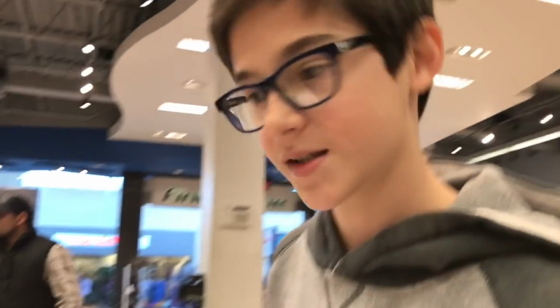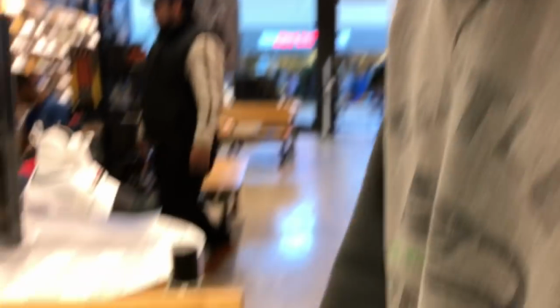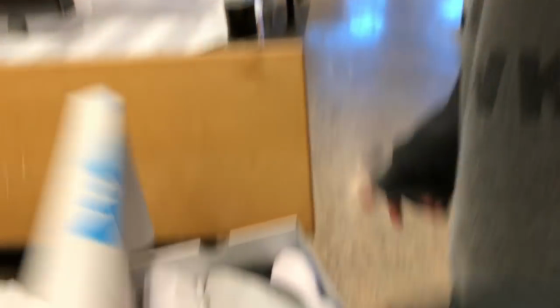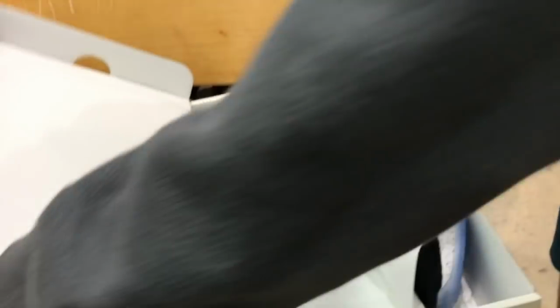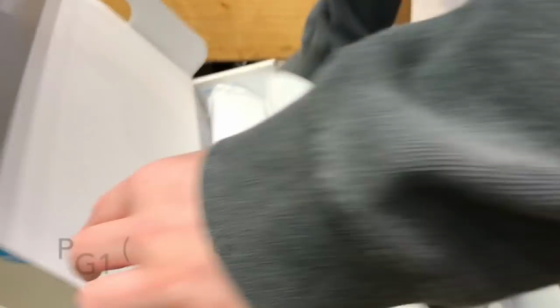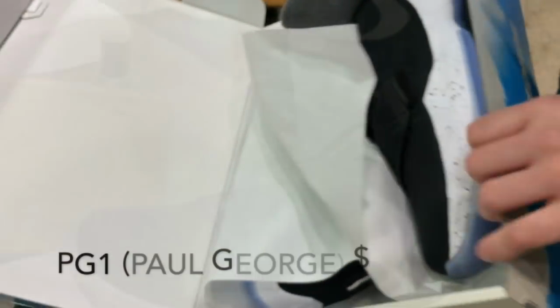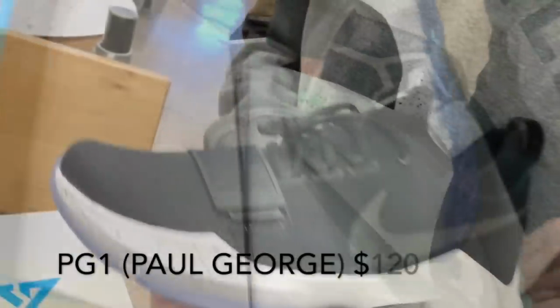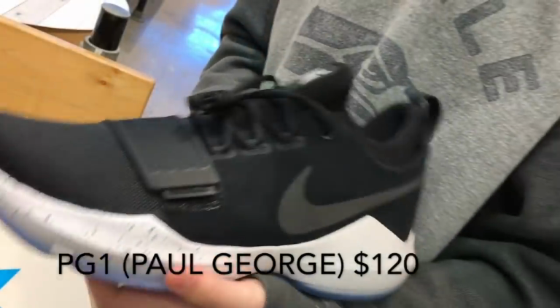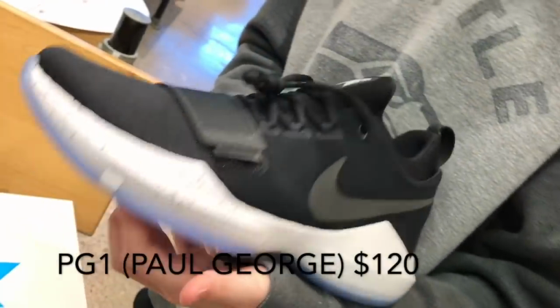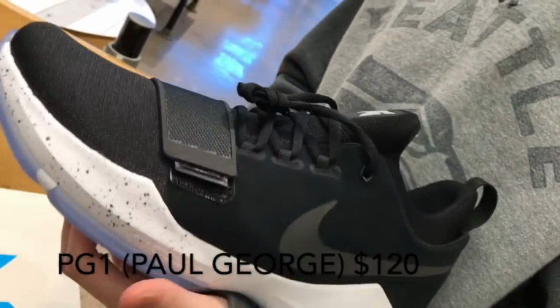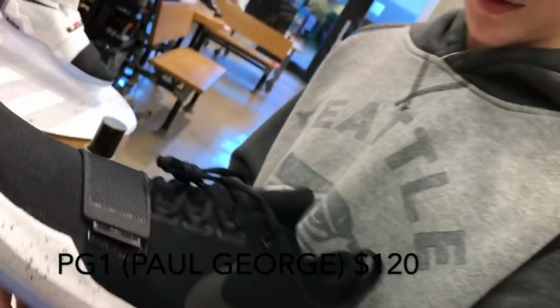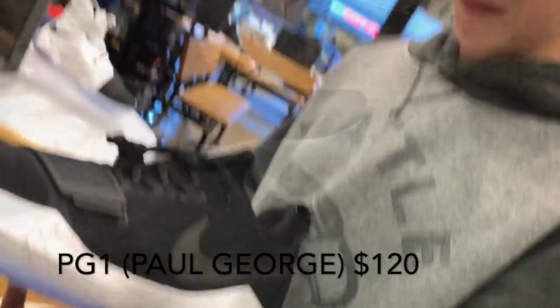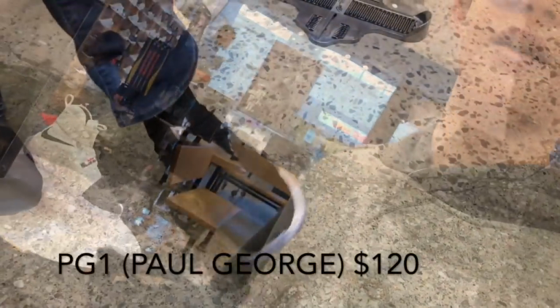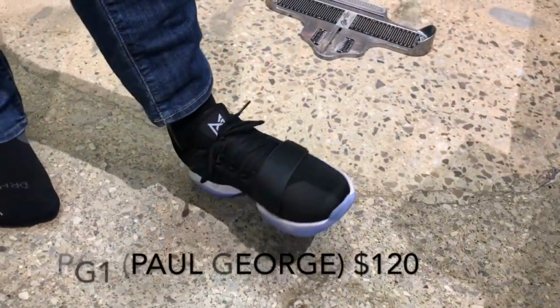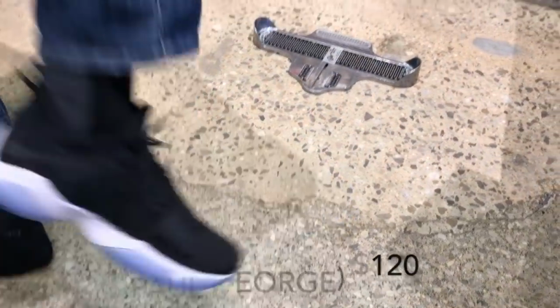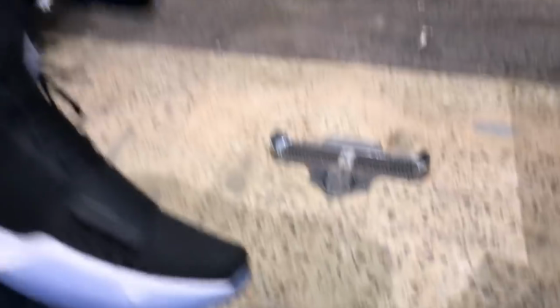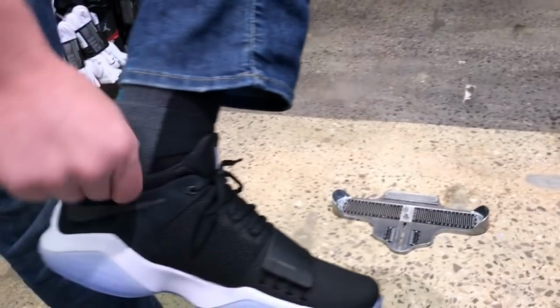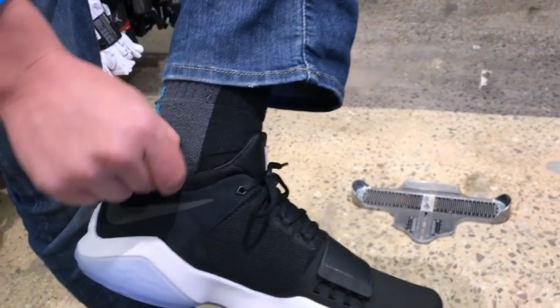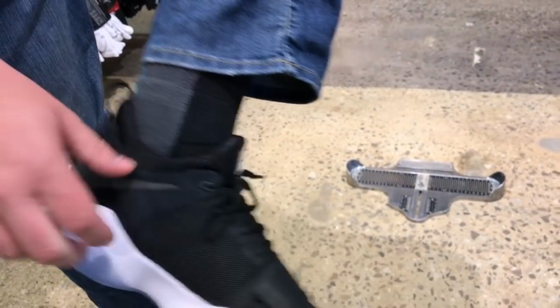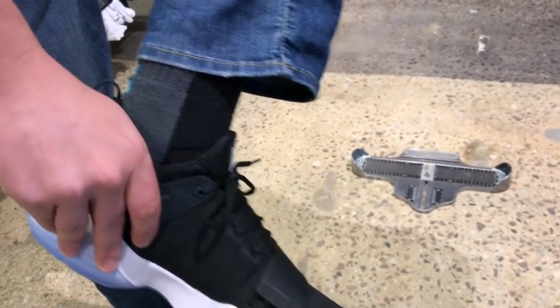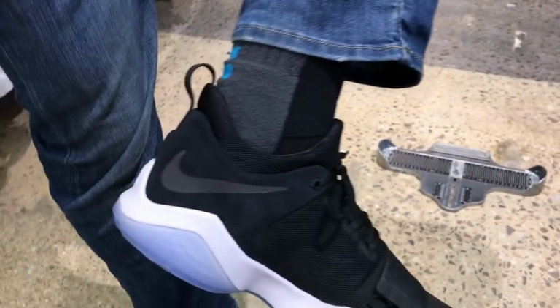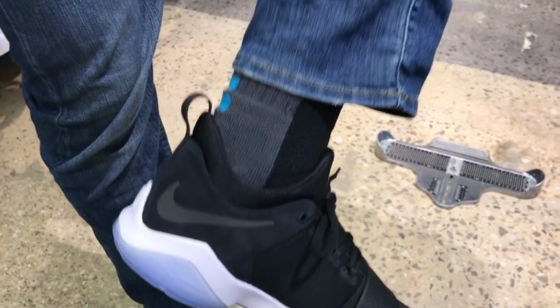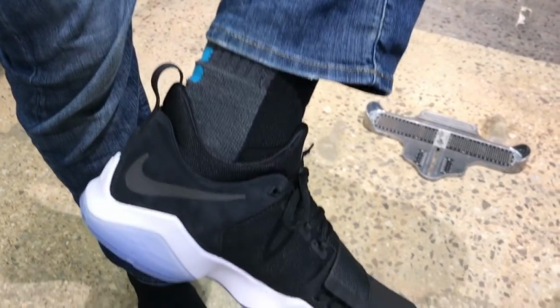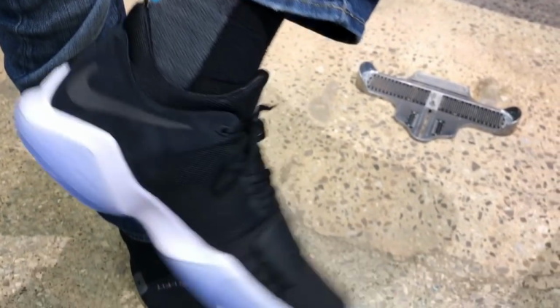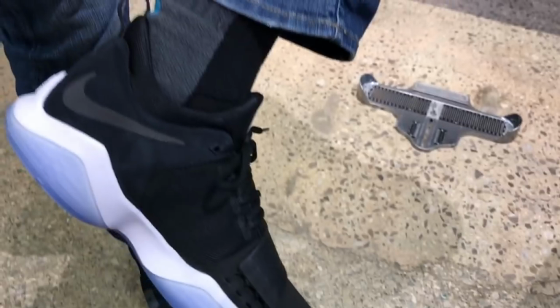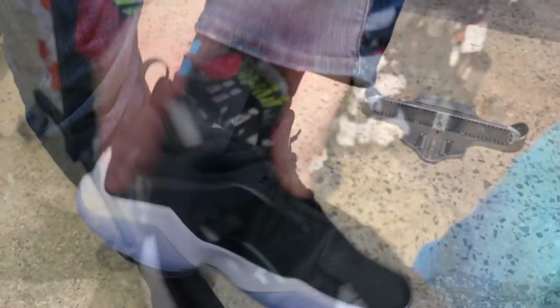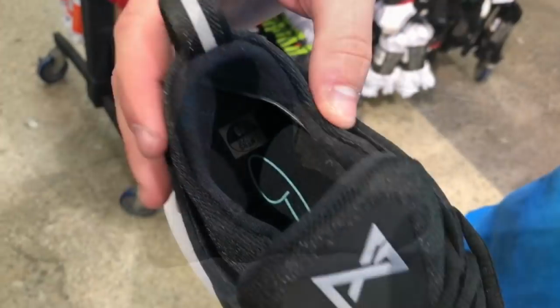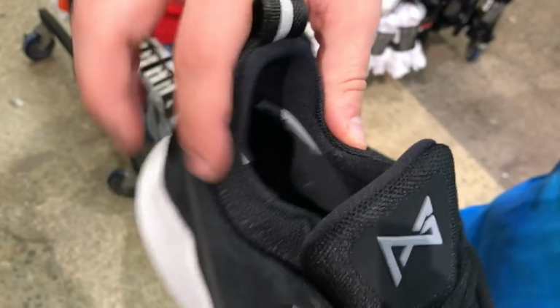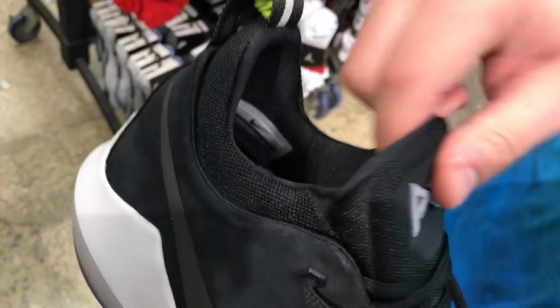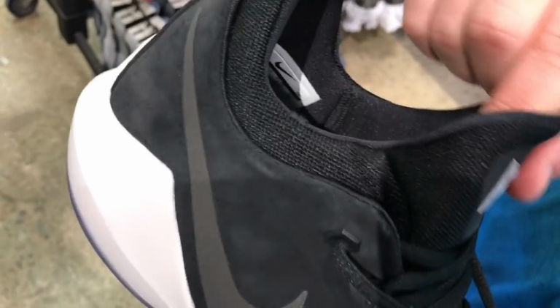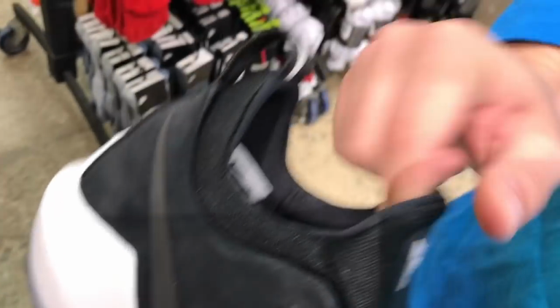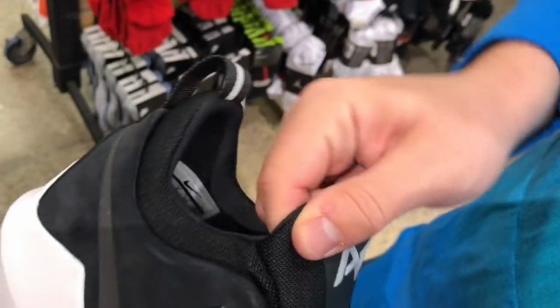This is the box, and here they are. They have like a sock thing inside of it. They're like mesh inside the external part of the shoe. I don't even know what that is.